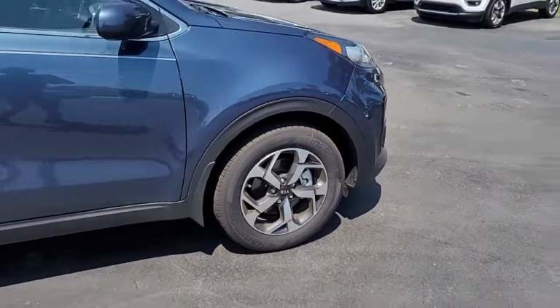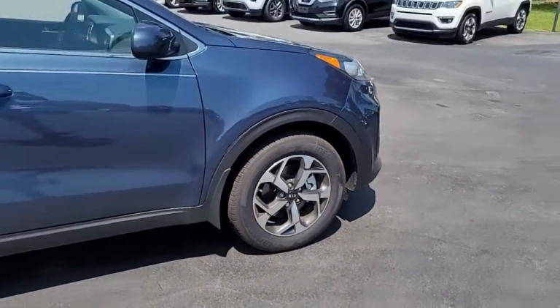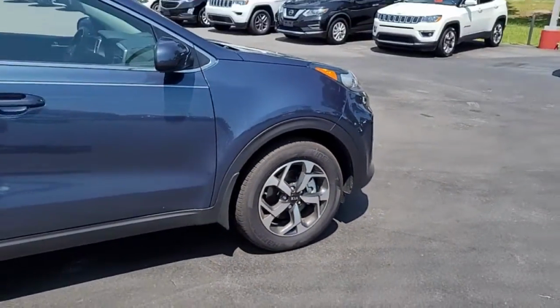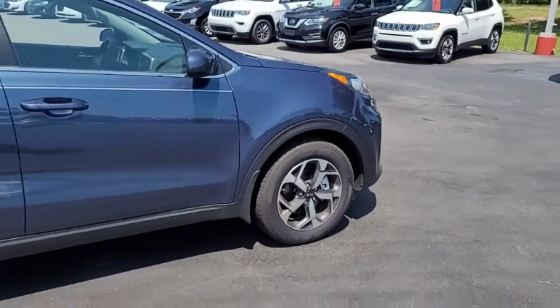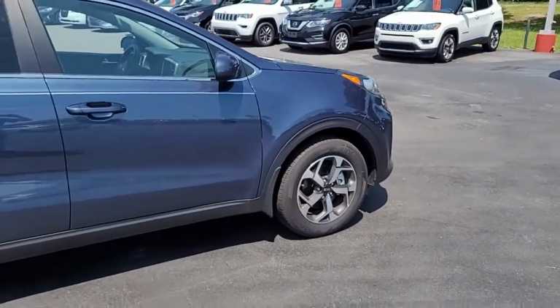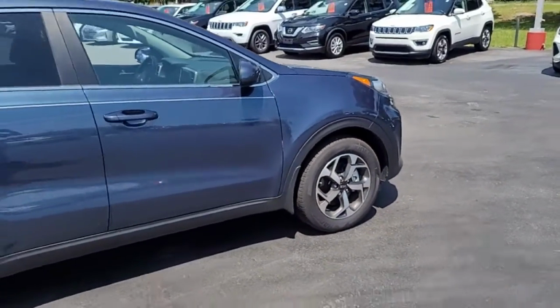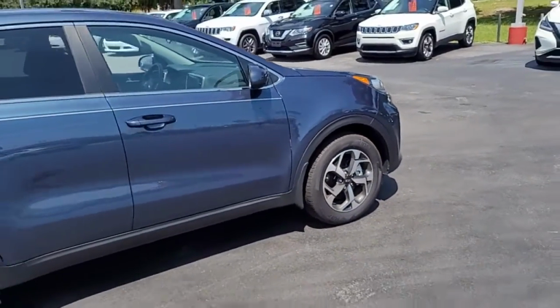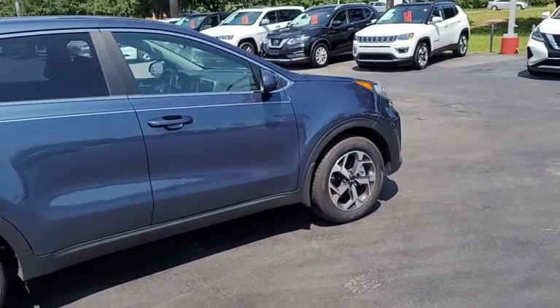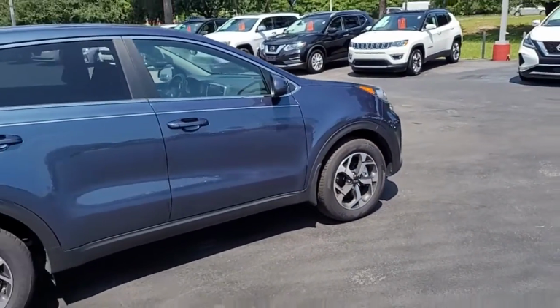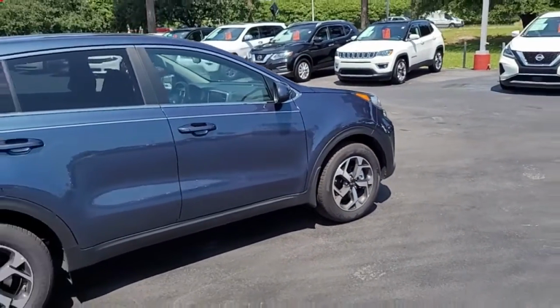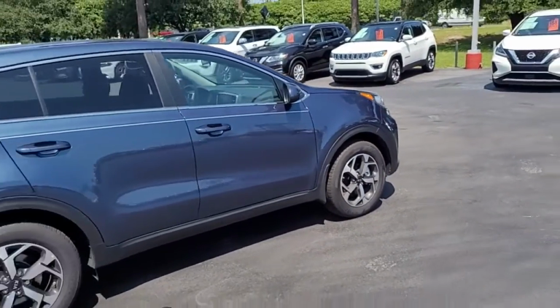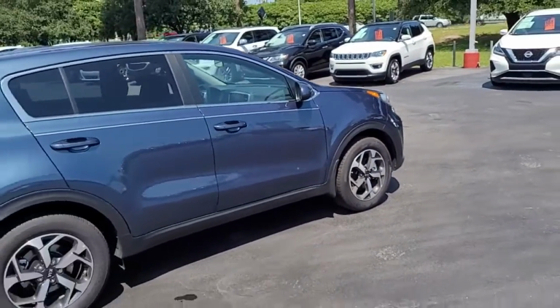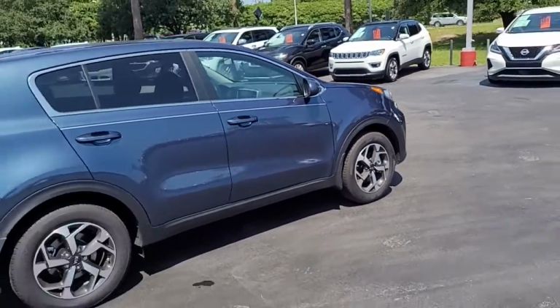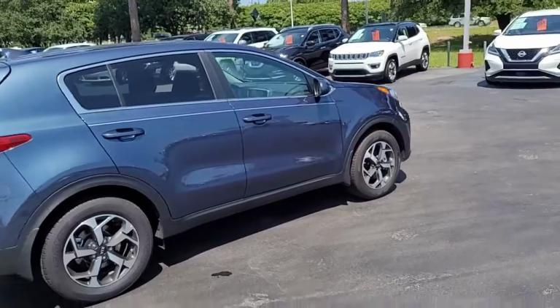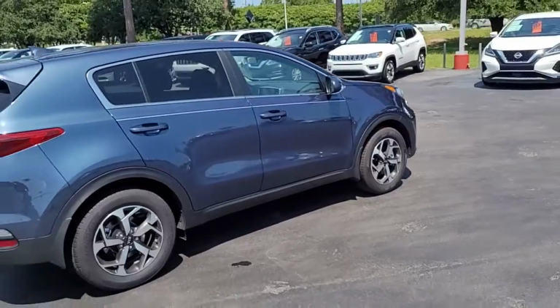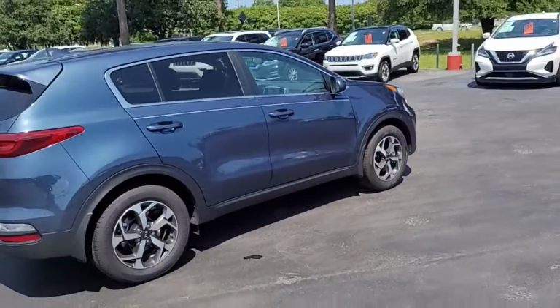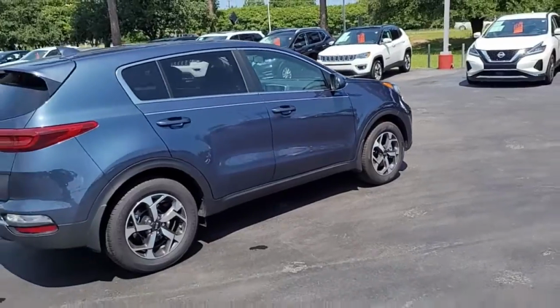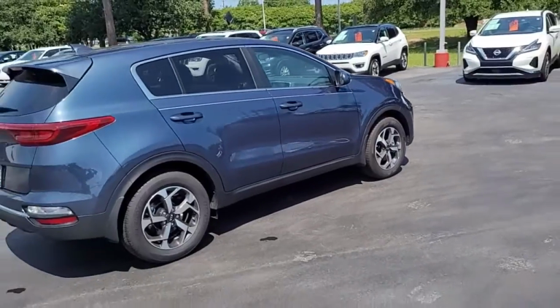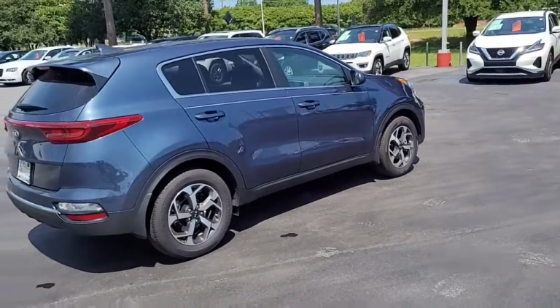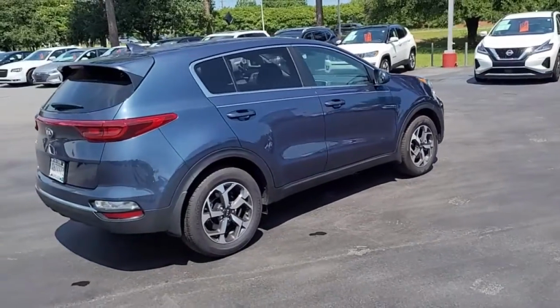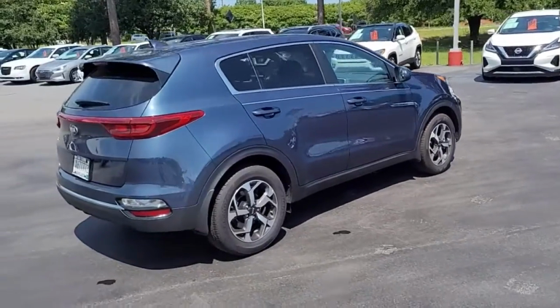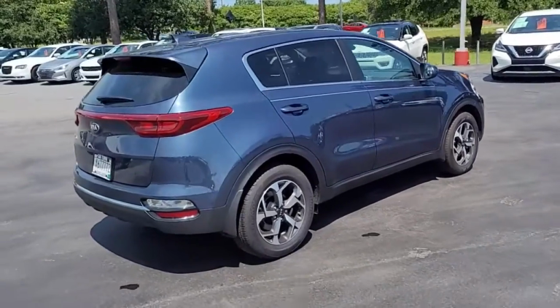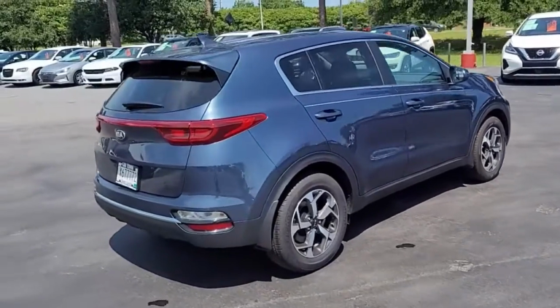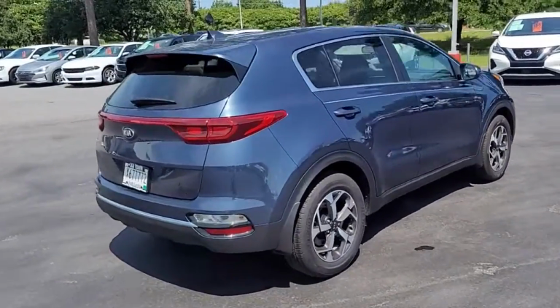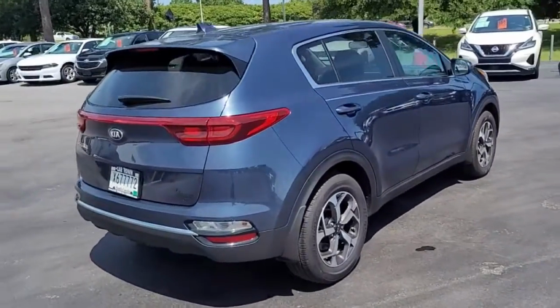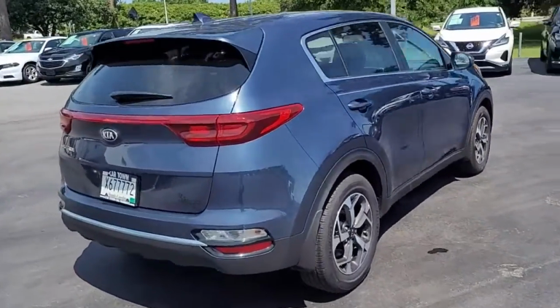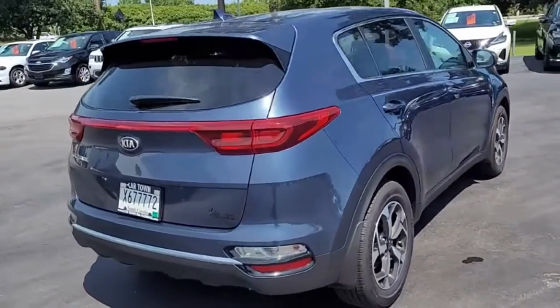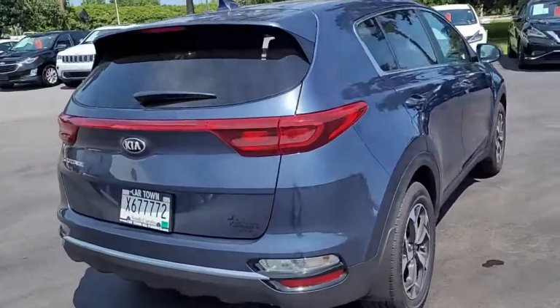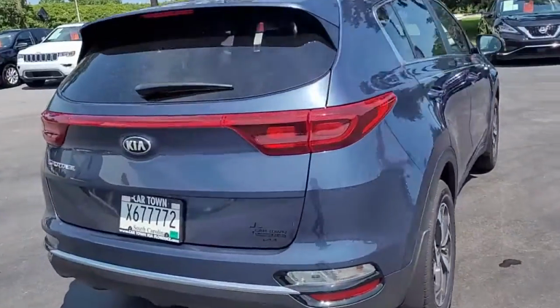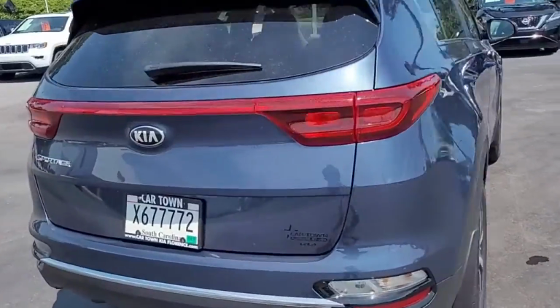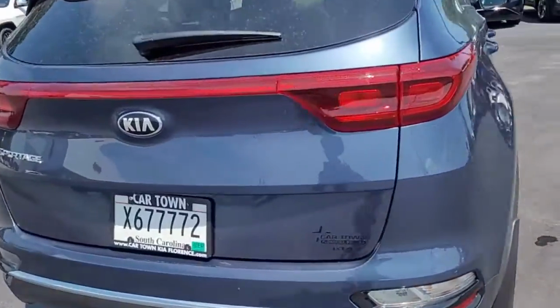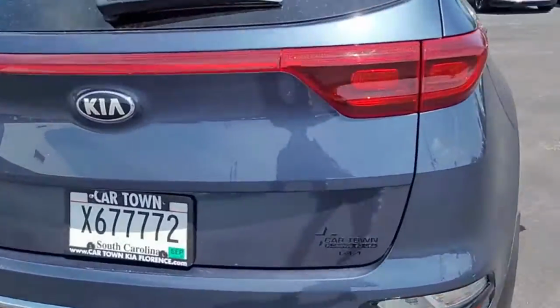Notice the good tread on the tires that are mounted on alloy wheels on this pretty blue midsize SUV.